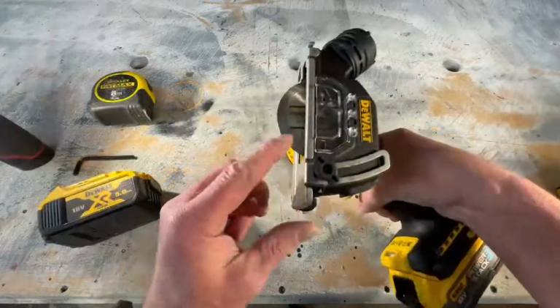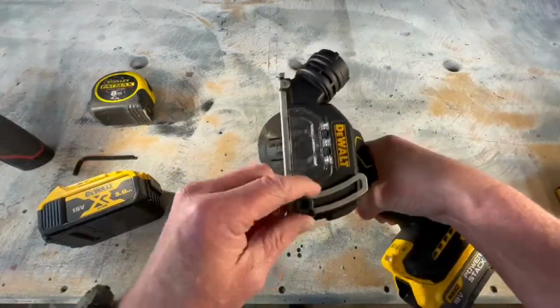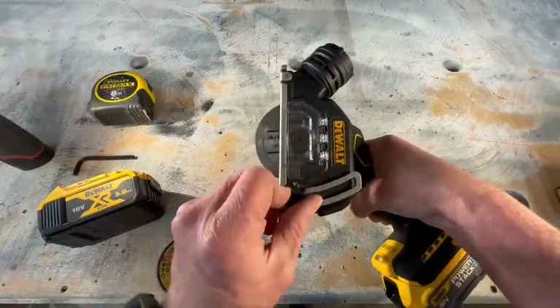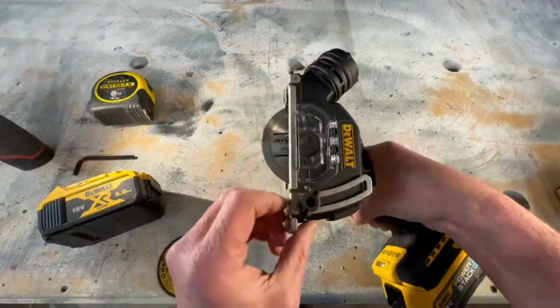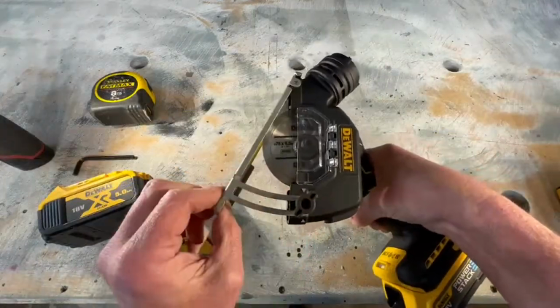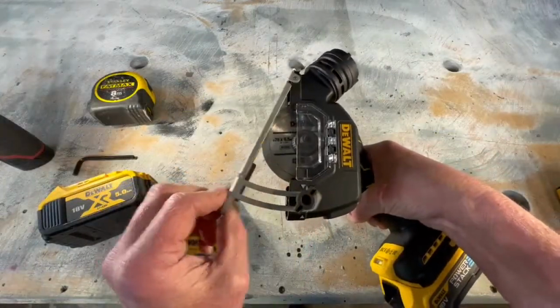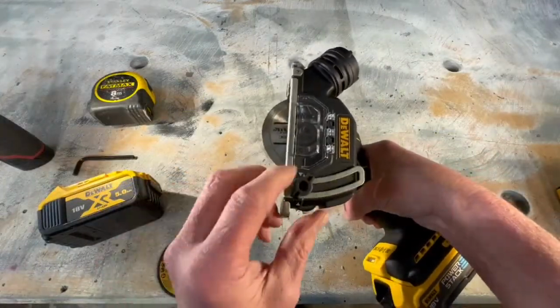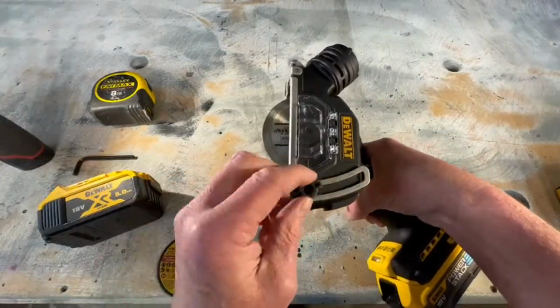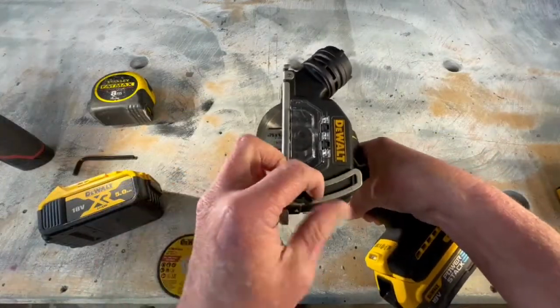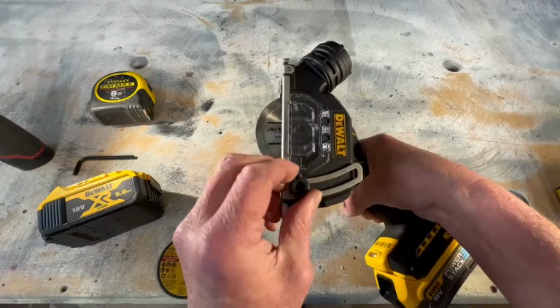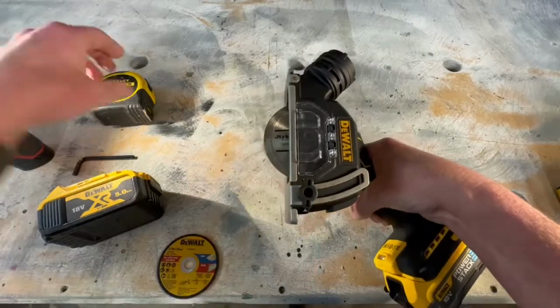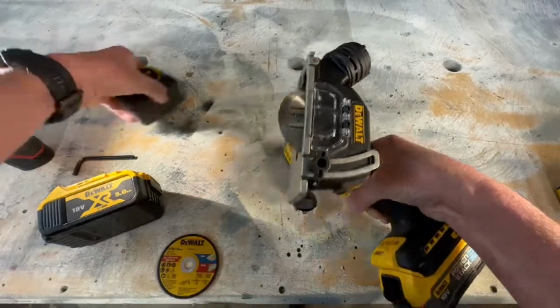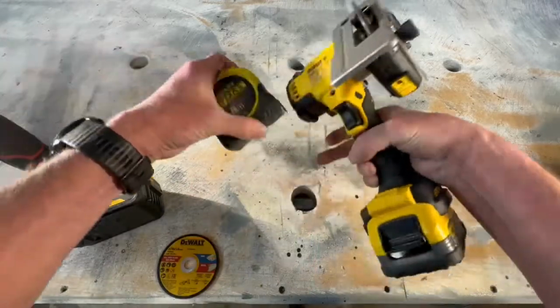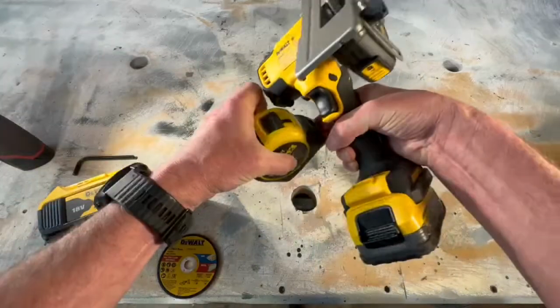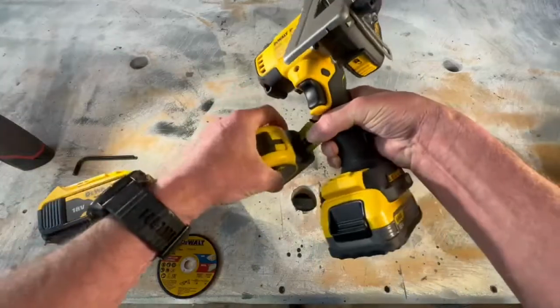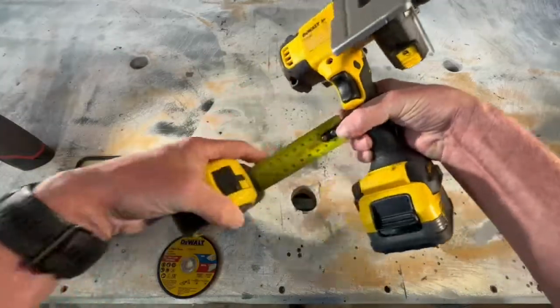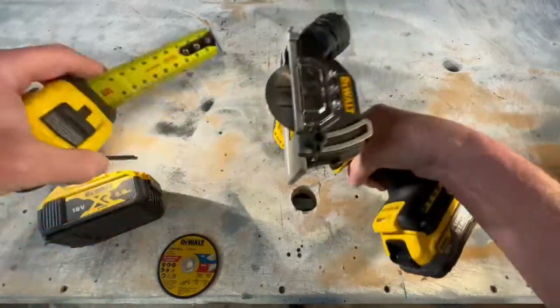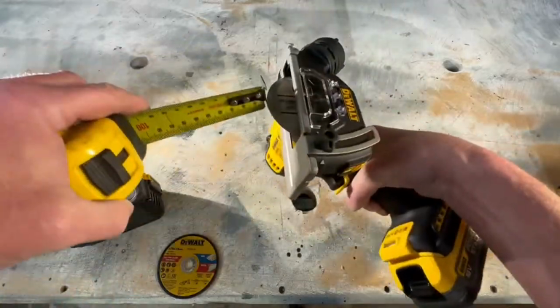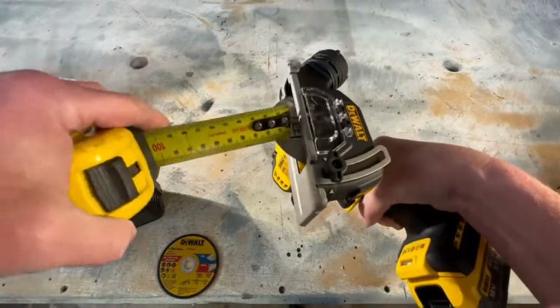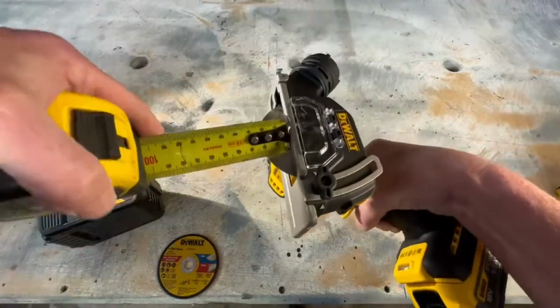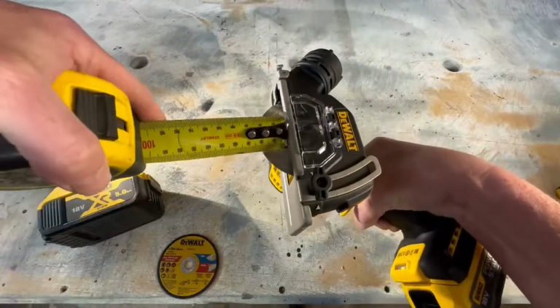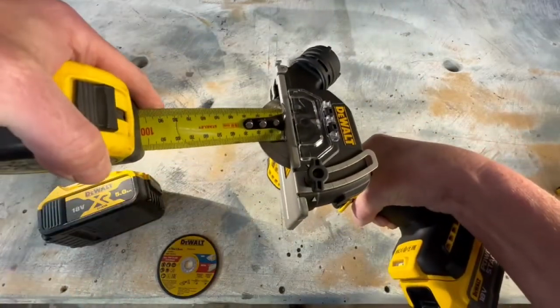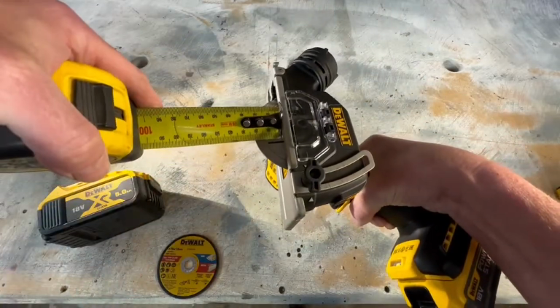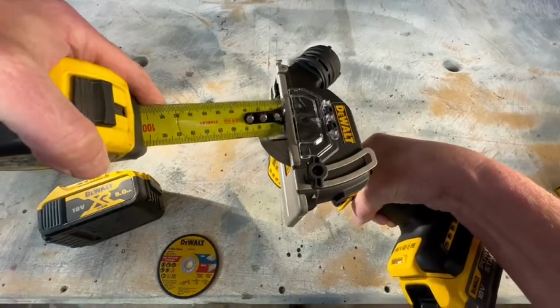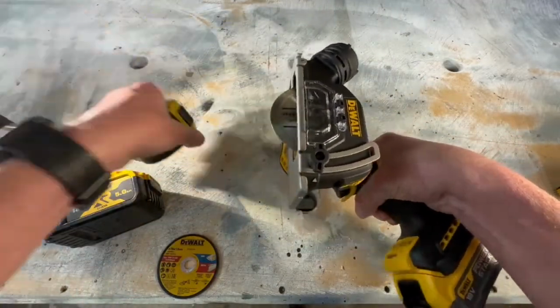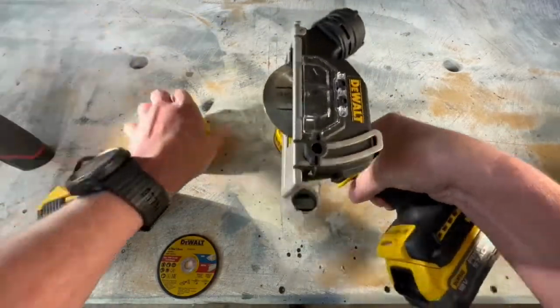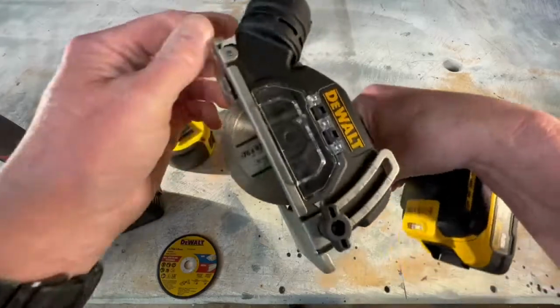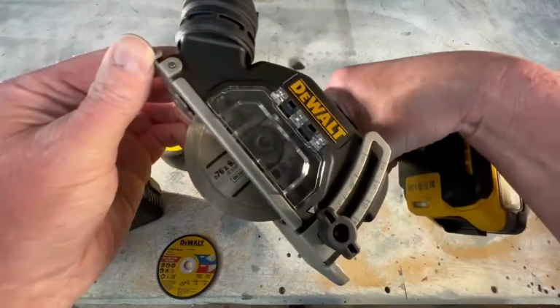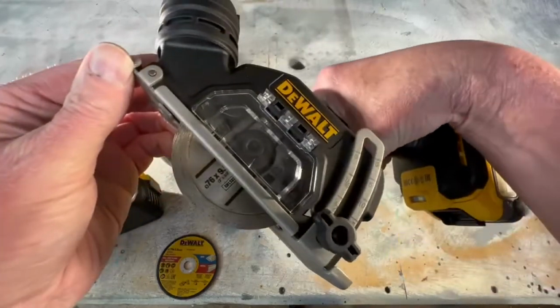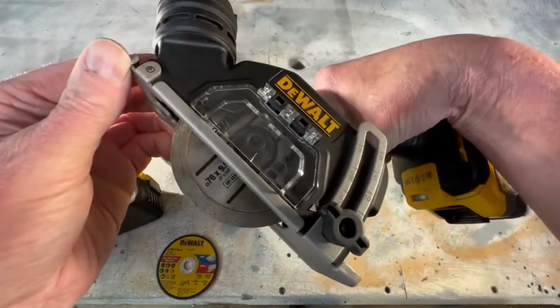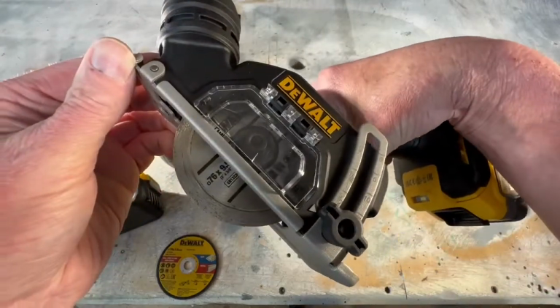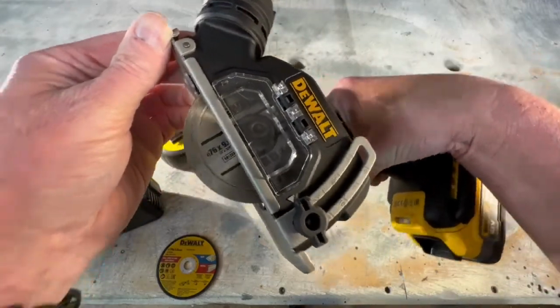The adjustment for the base plate is super simple. It says 20mm depth on the actual base plate markings, but it's 22mm. Of course, with your metal cut-off disc, that's going to wear down.